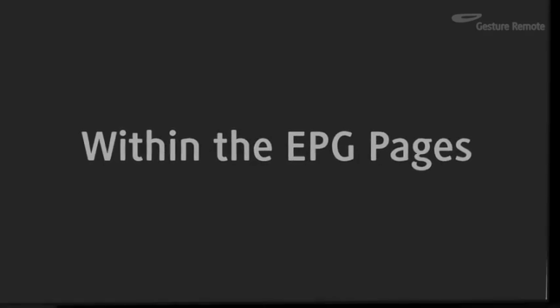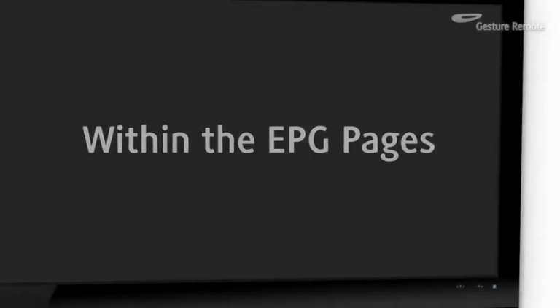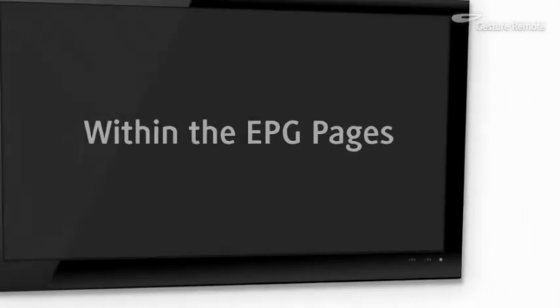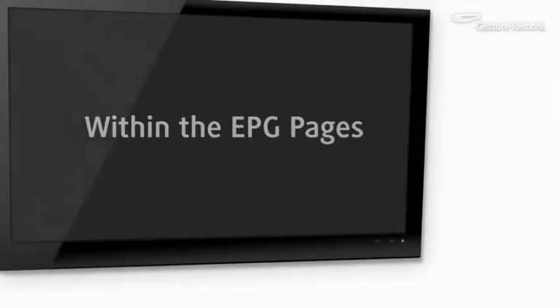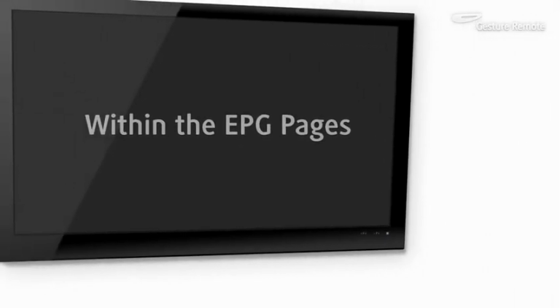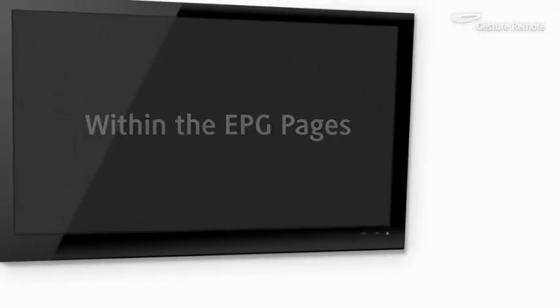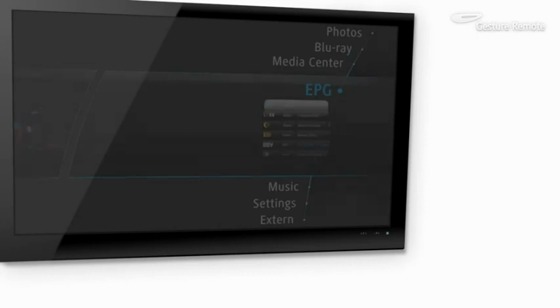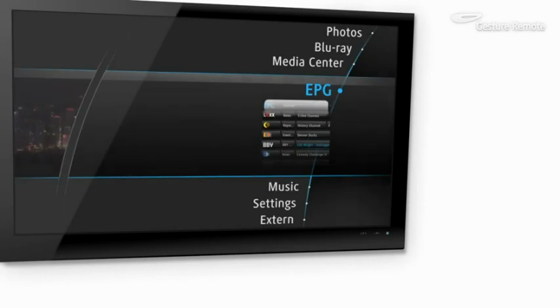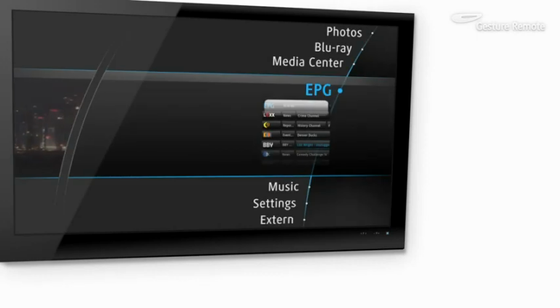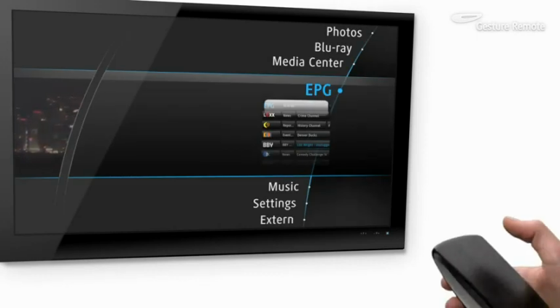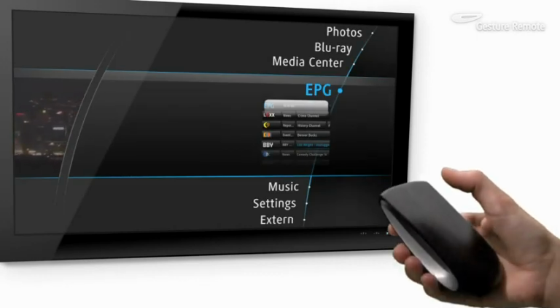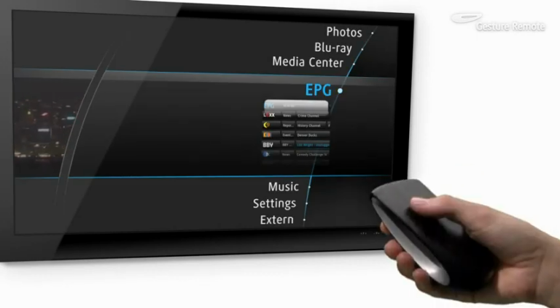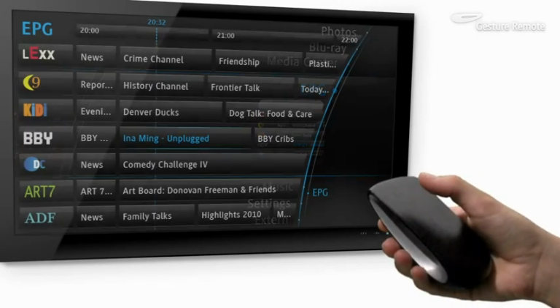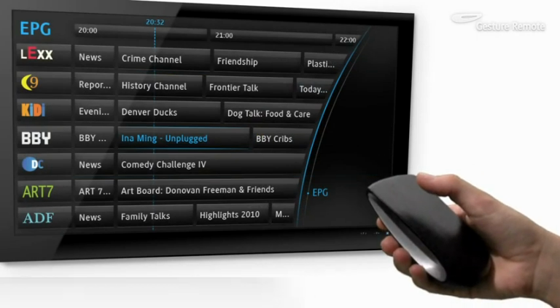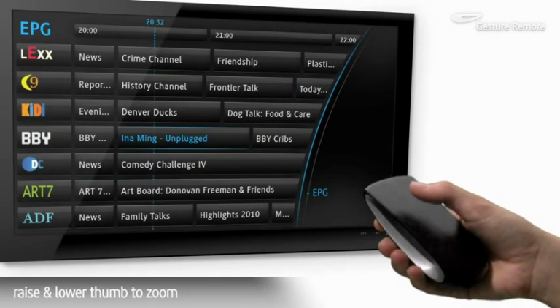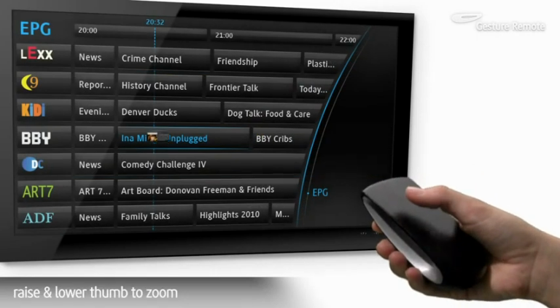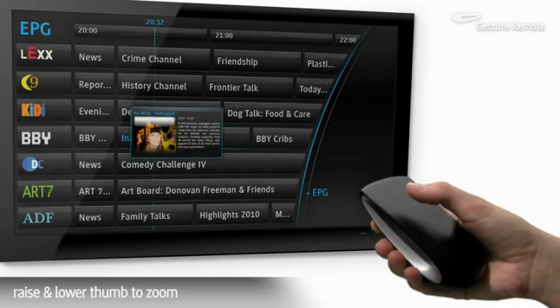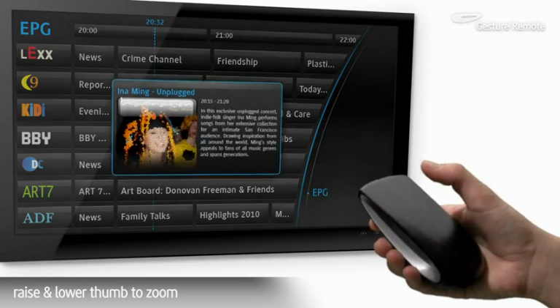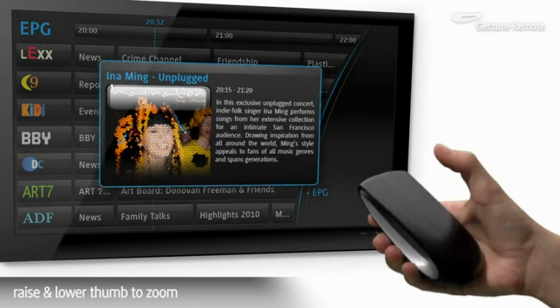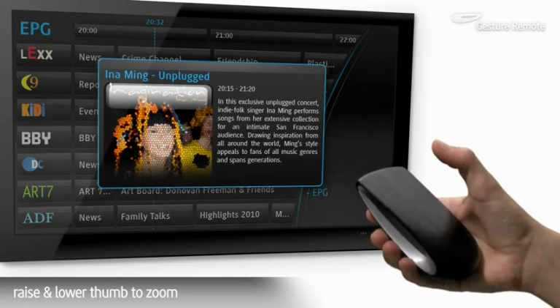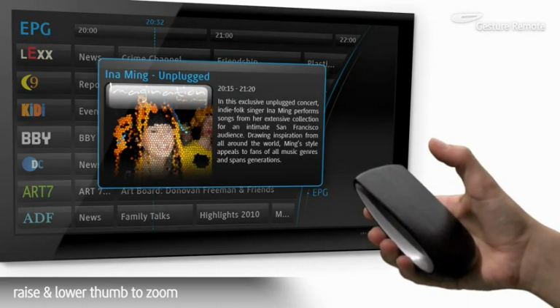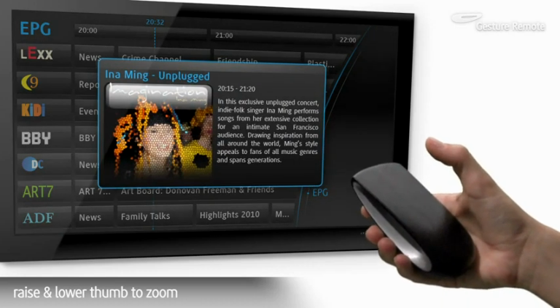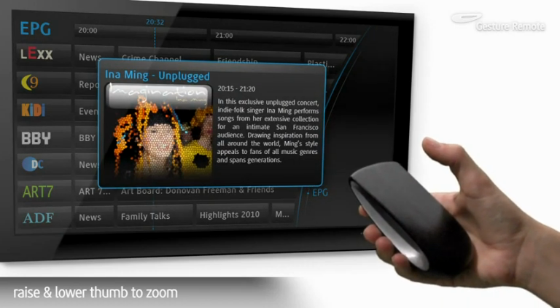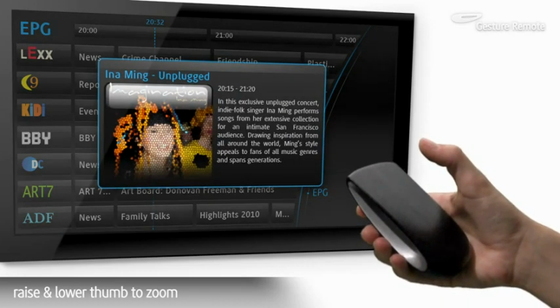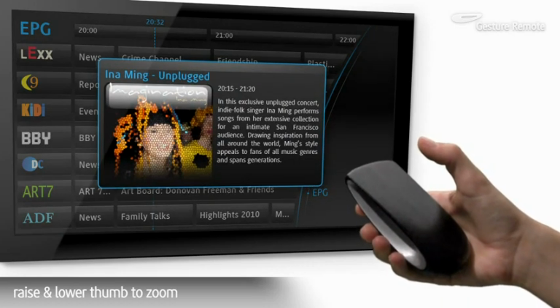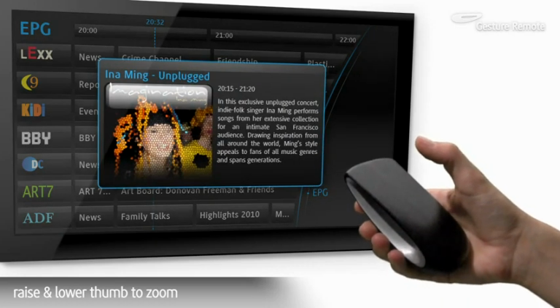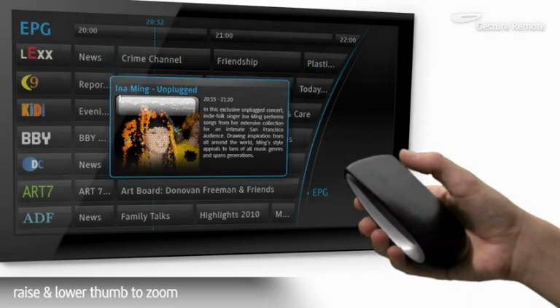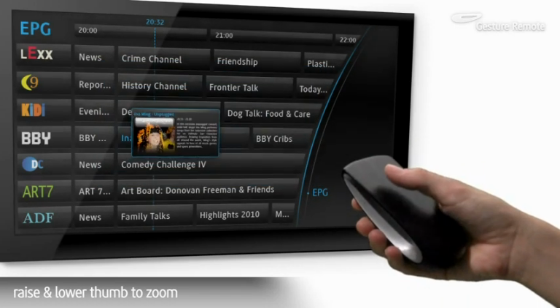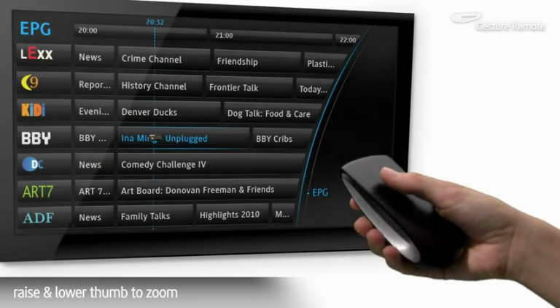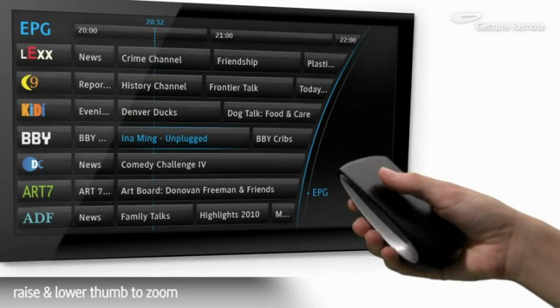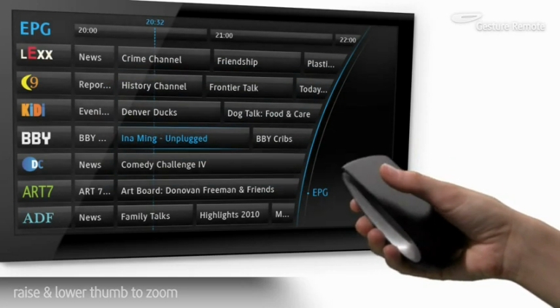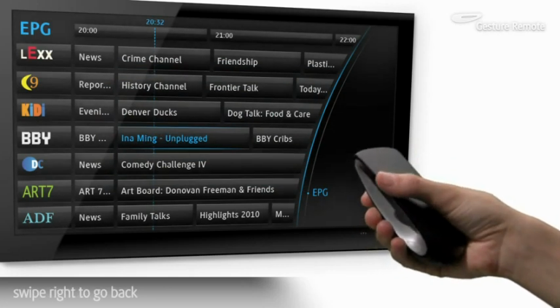Within the Electronic Program Guide, a simple tap selects the highlighted item. Raise and lower the thumb to zoom in and out. Swipe right to return to the menu.